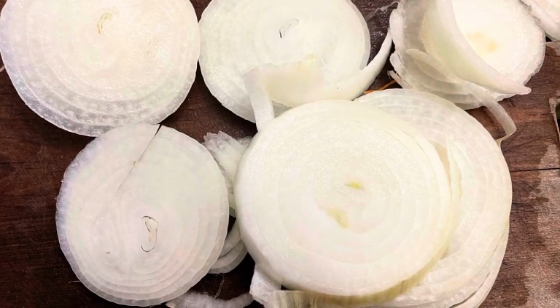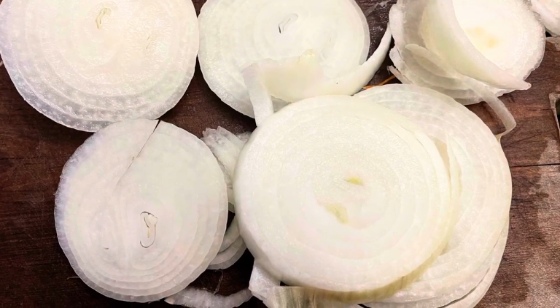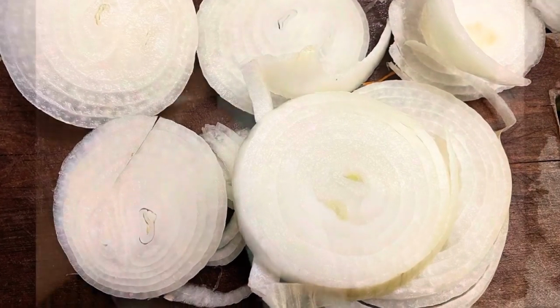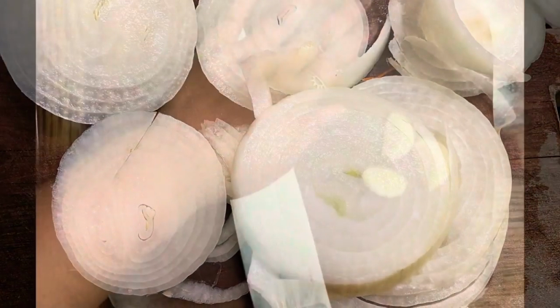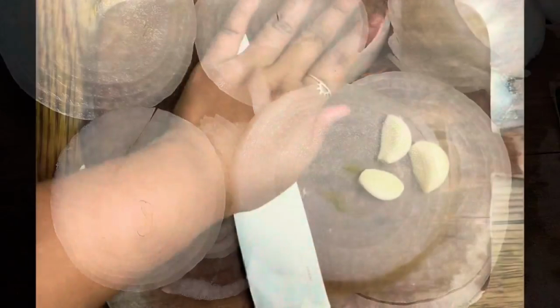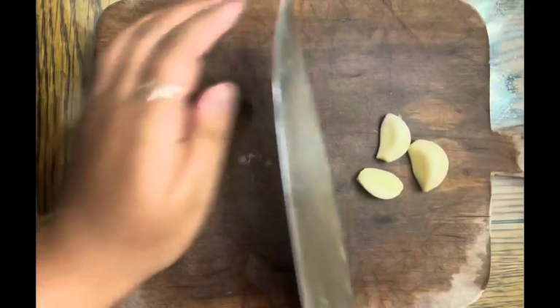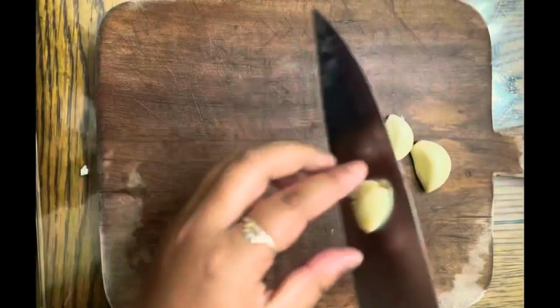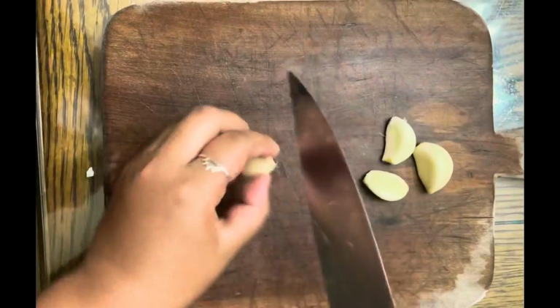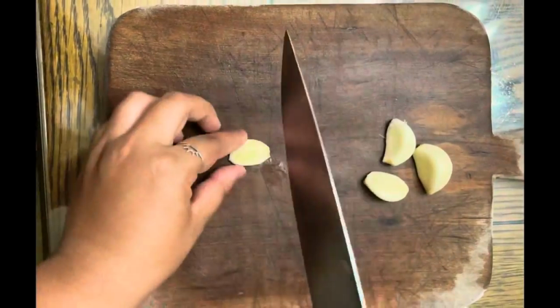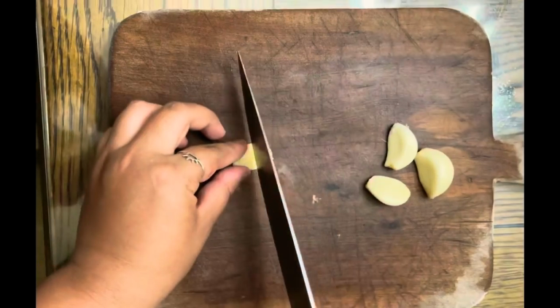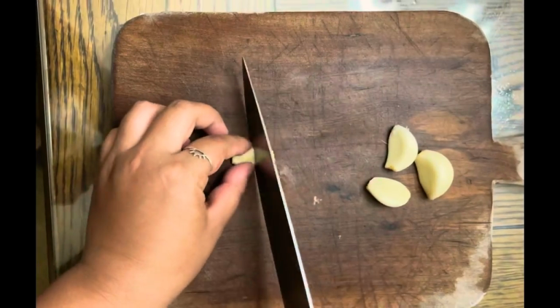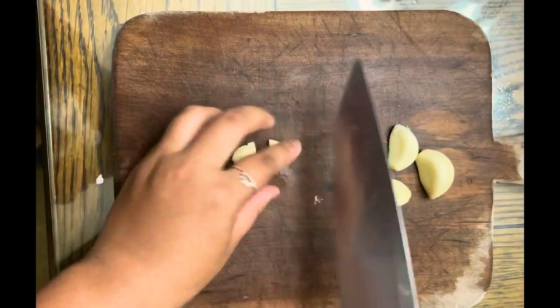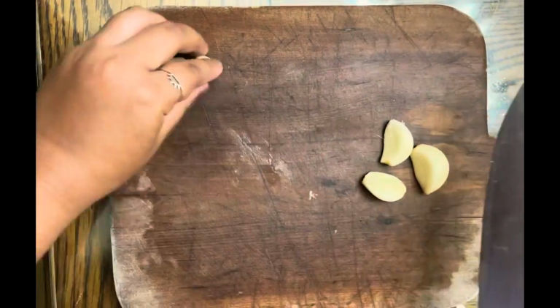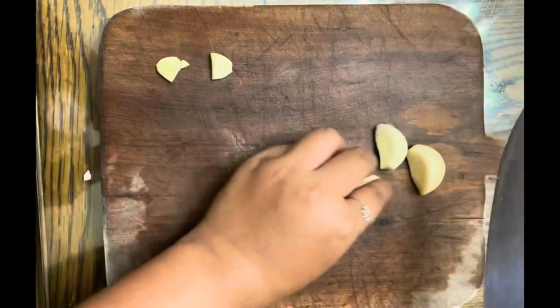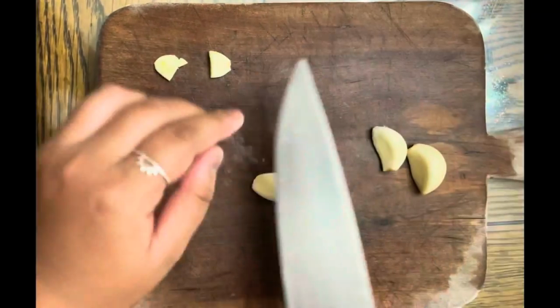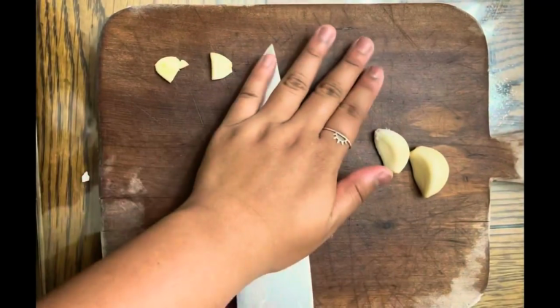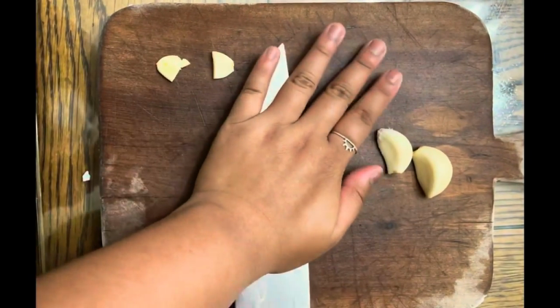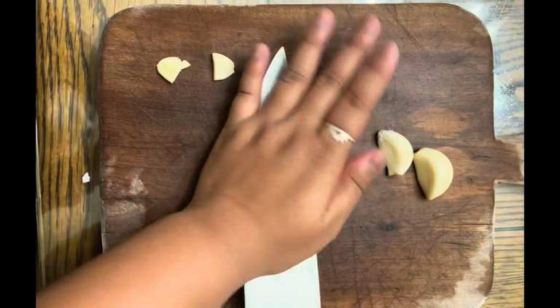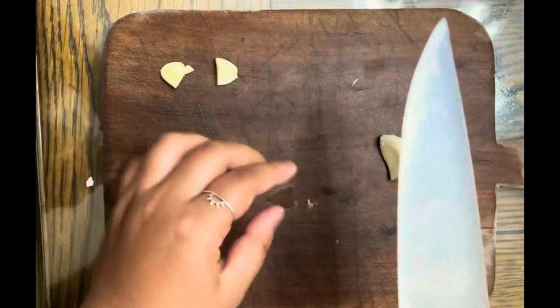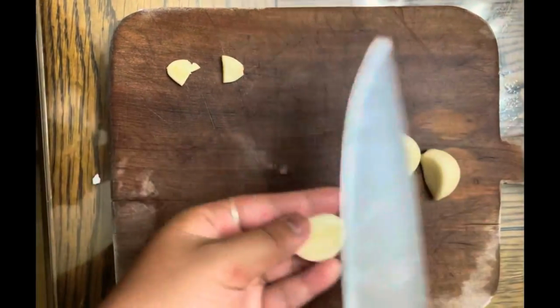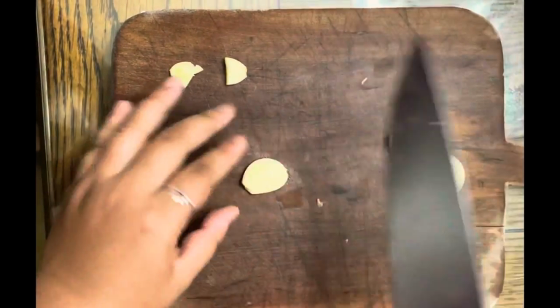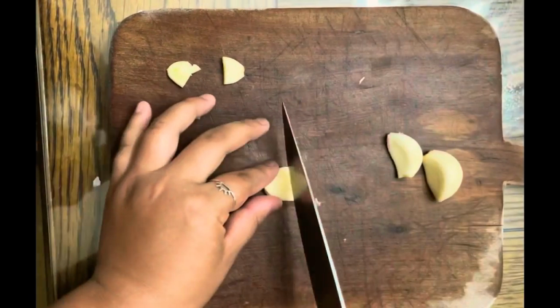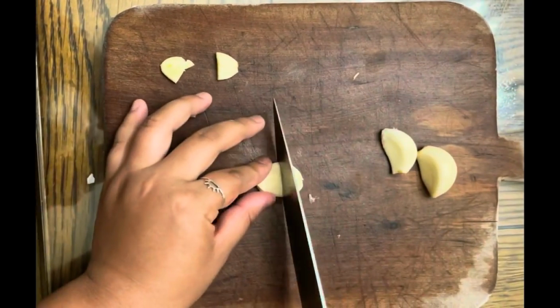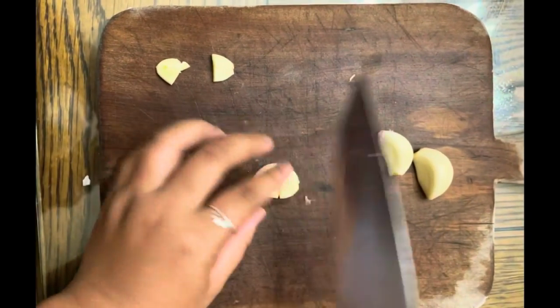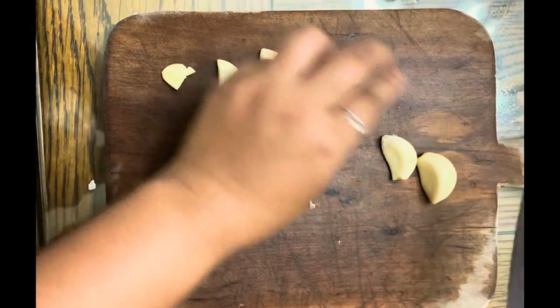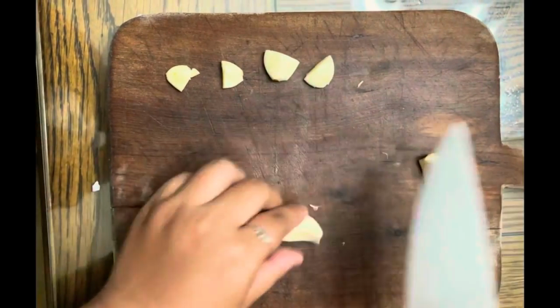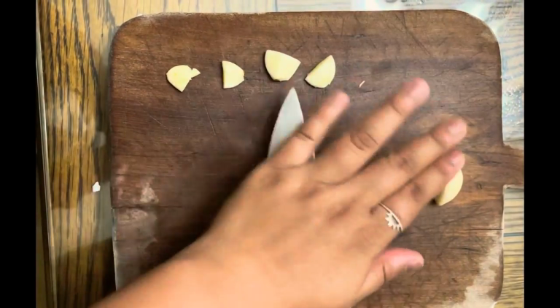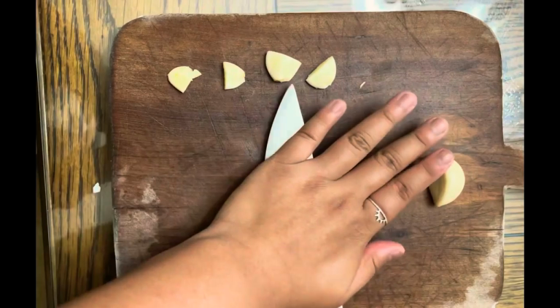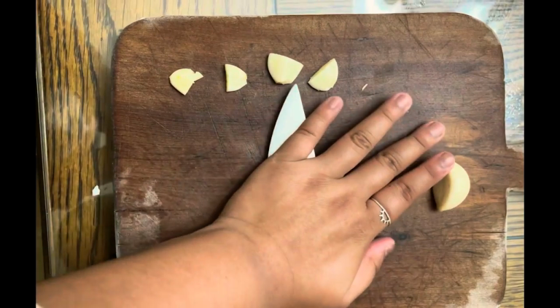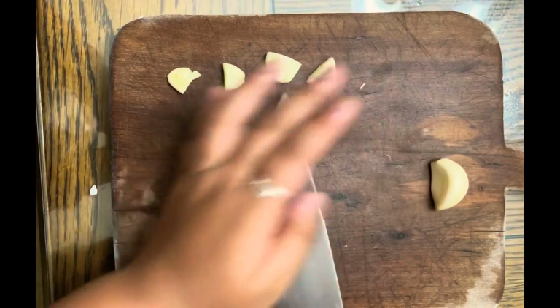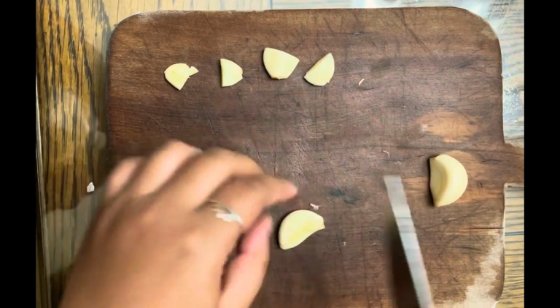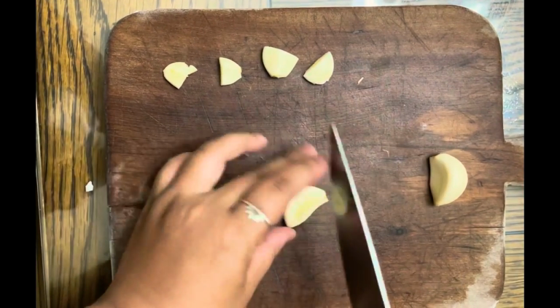Moving on to the garlic — I'm using four cloves. Crush each clove first by pressing on it flat with a knife, then cut in half.